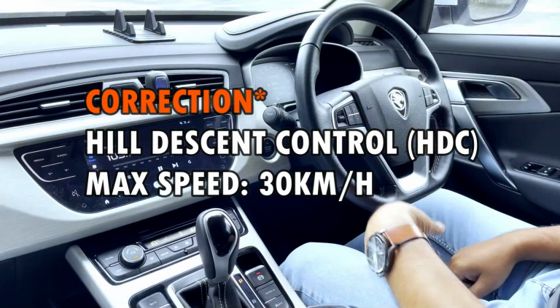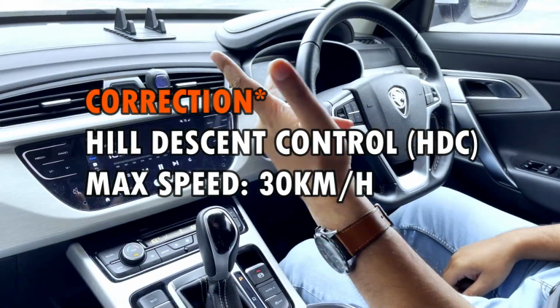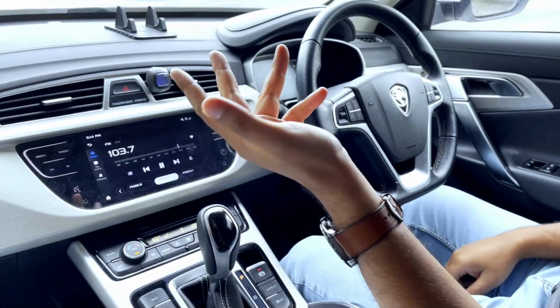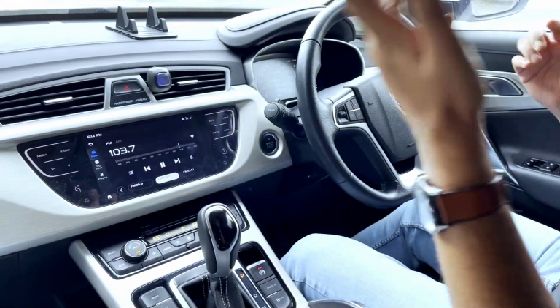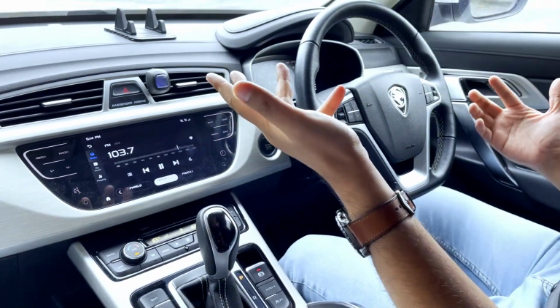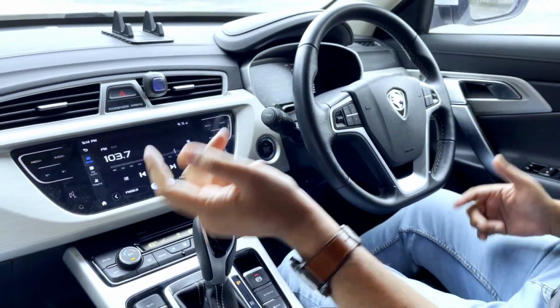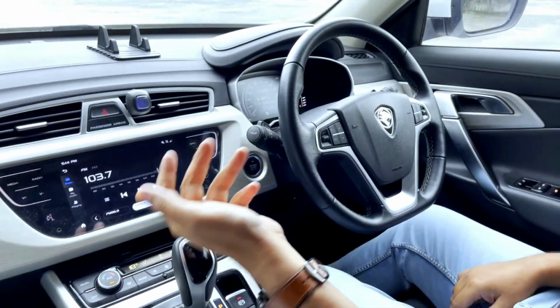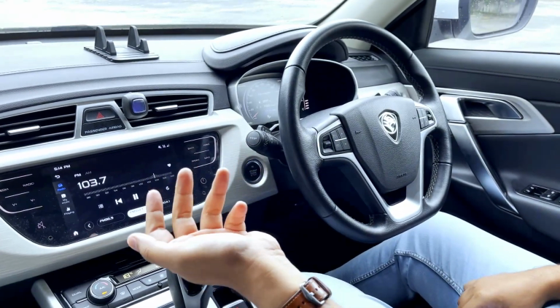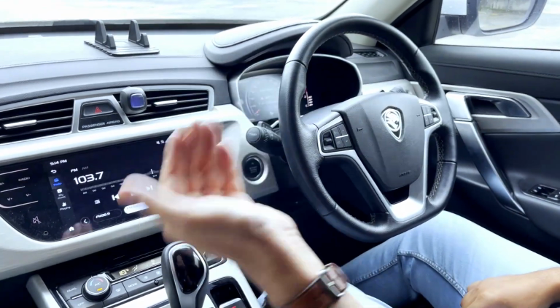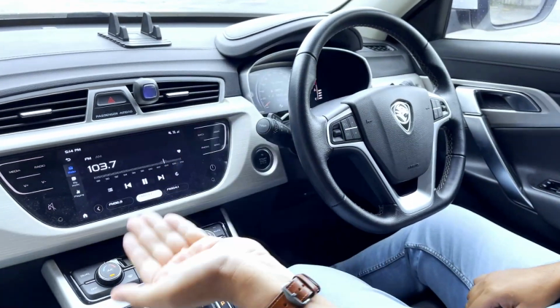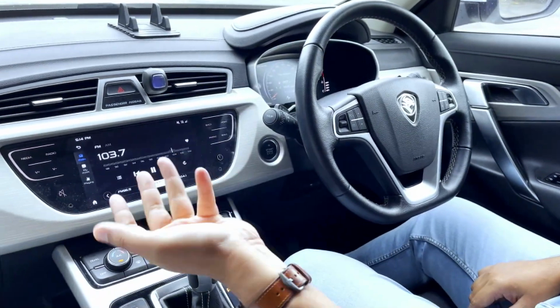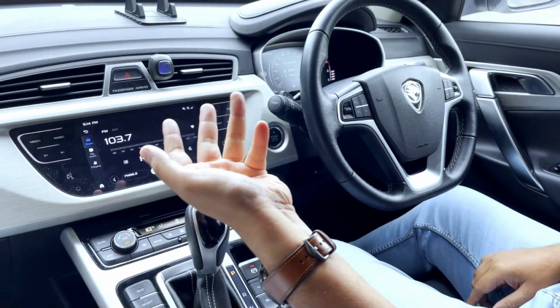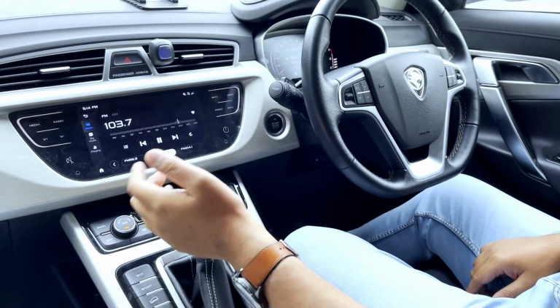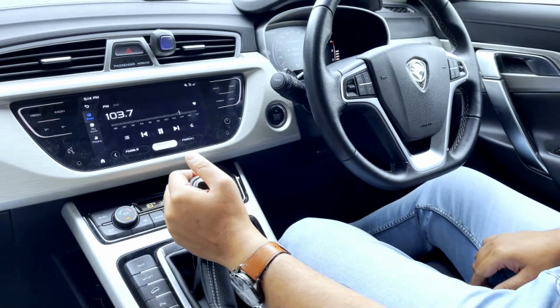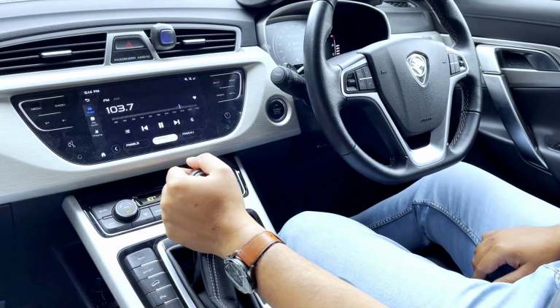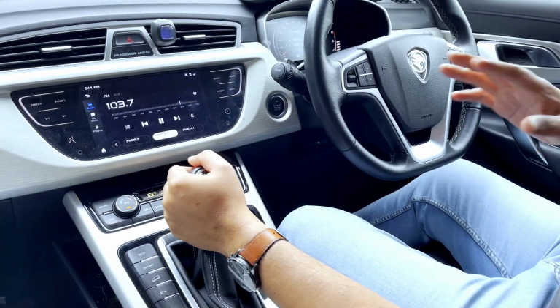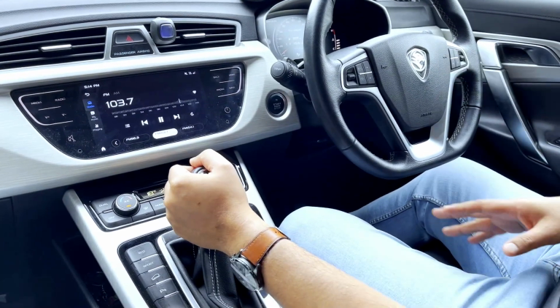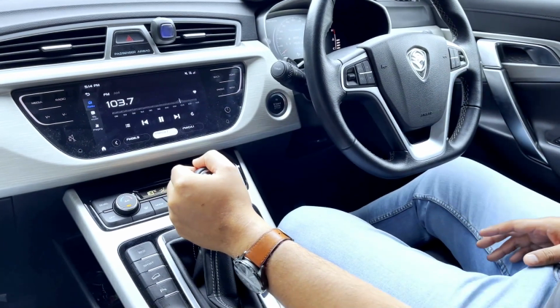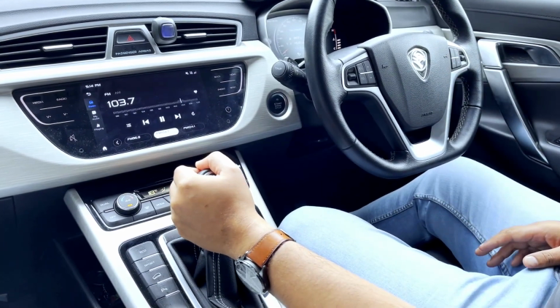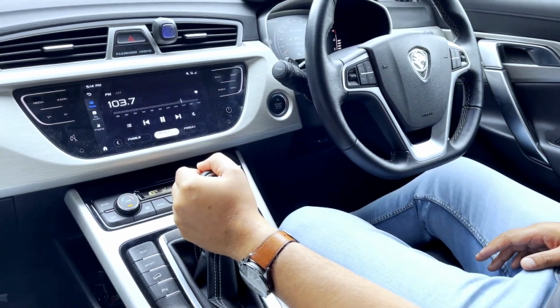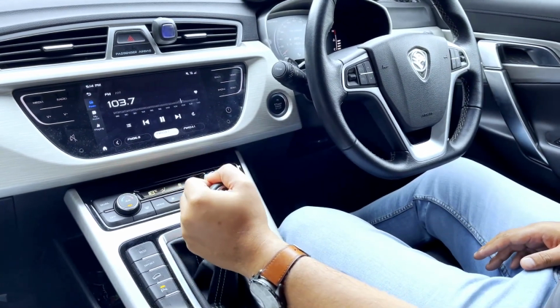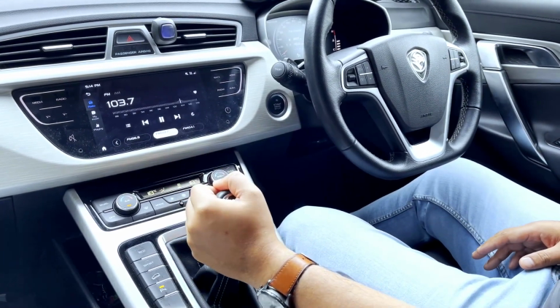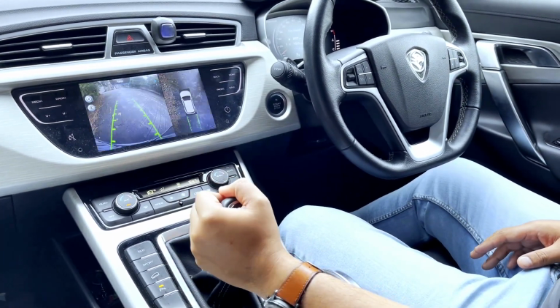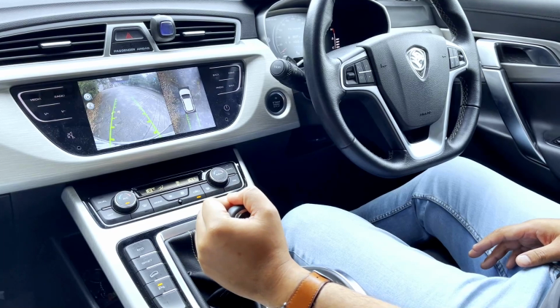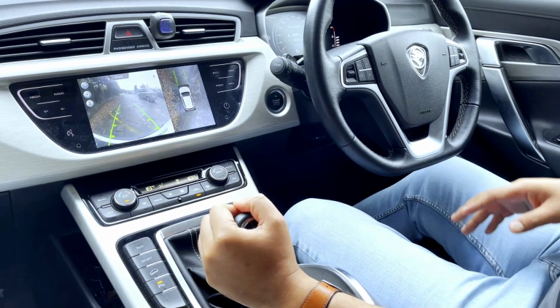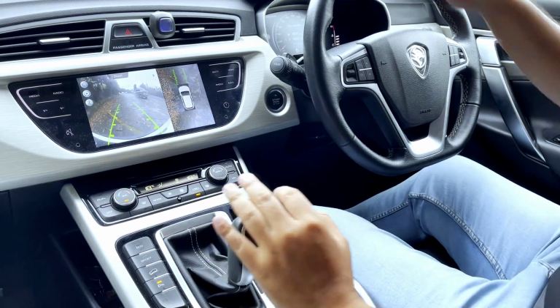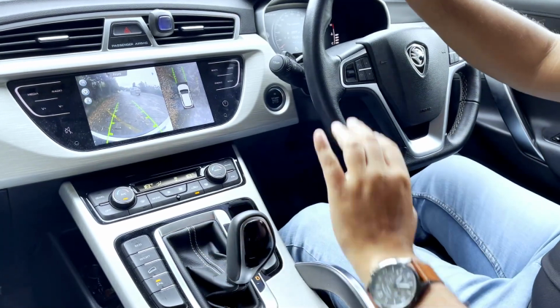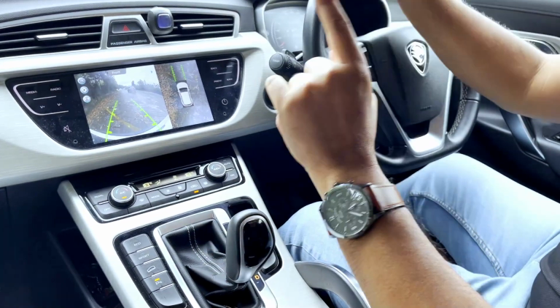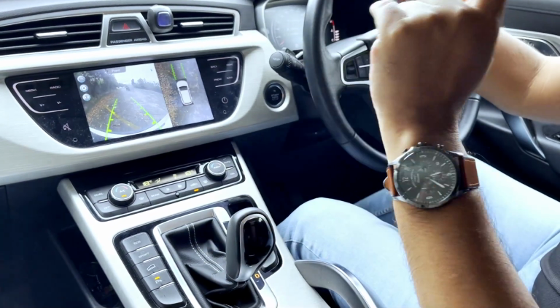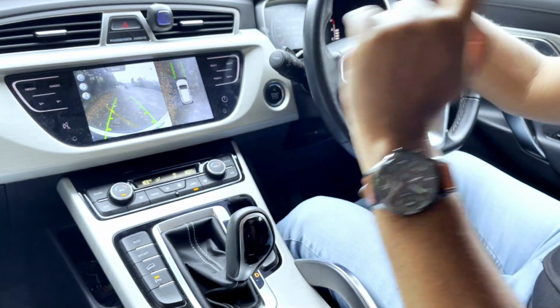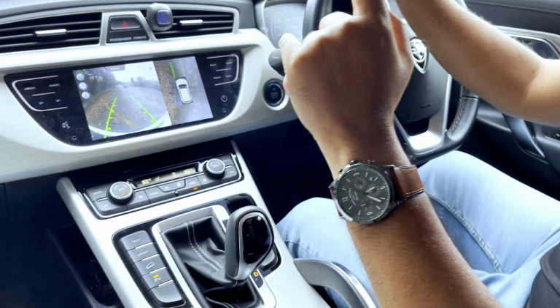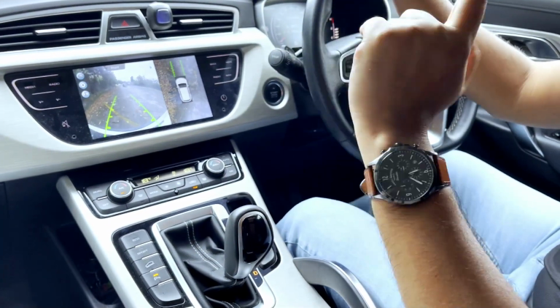Disebabkan dia ialah X70 CBU unit, gear dia 6-speed. Kalau CKD, dia 7-speed. Gear box dia lain sikit dan cara masuk gear pun lain. Sekarang ni kita akan on-kan heel descent control.